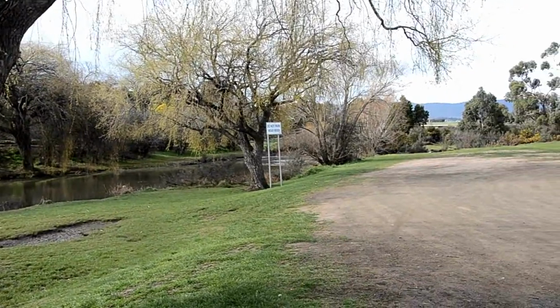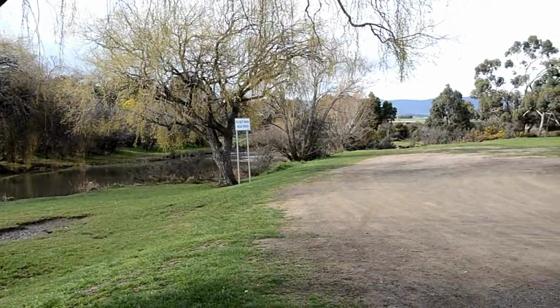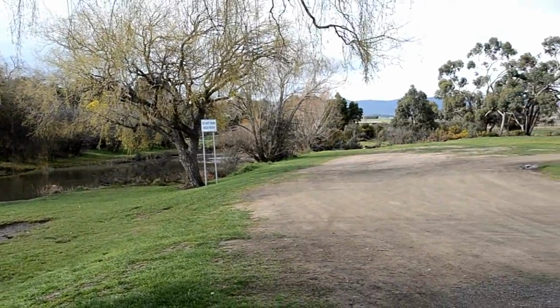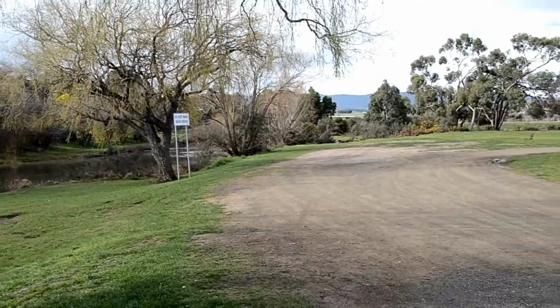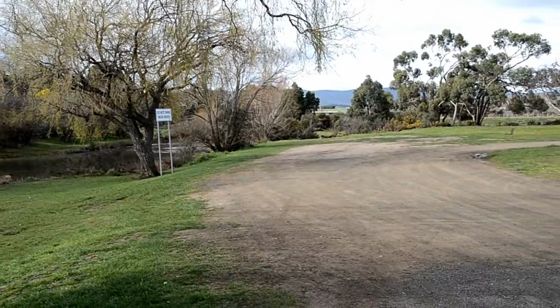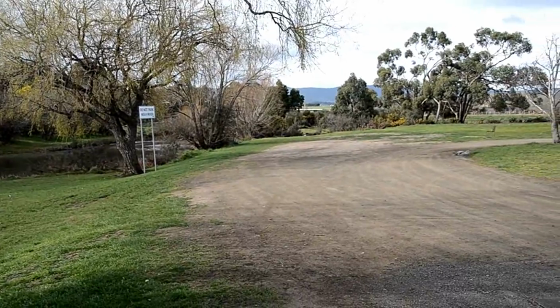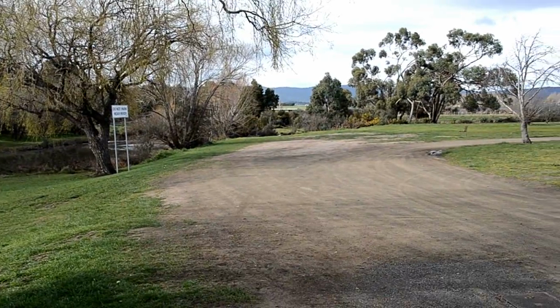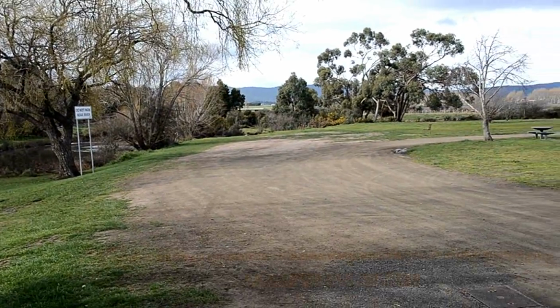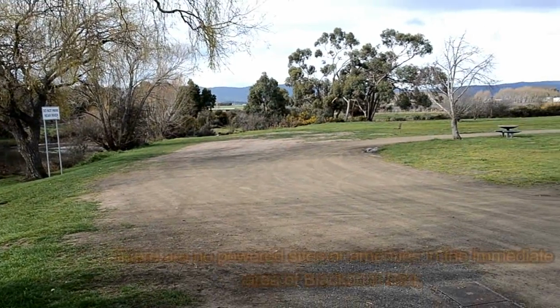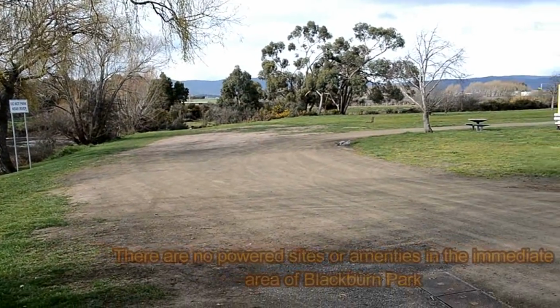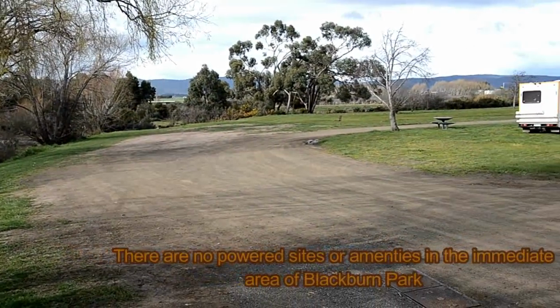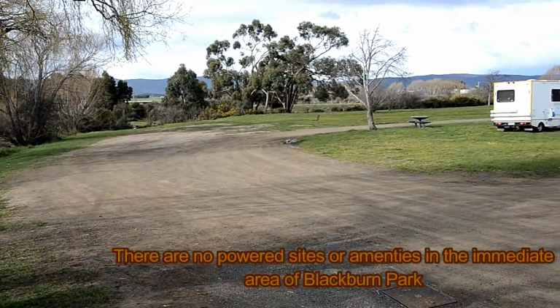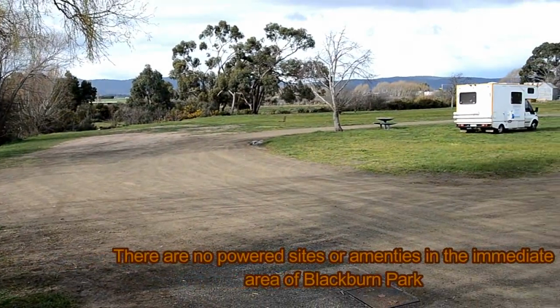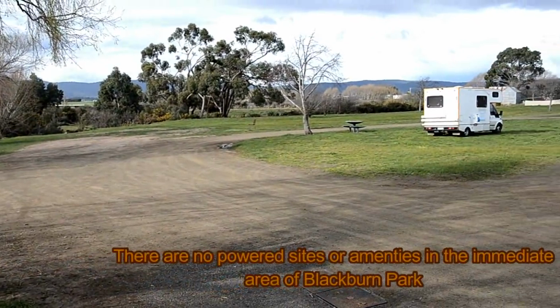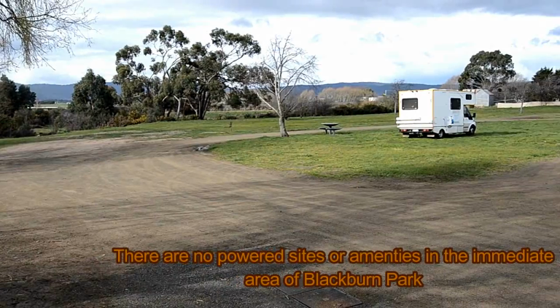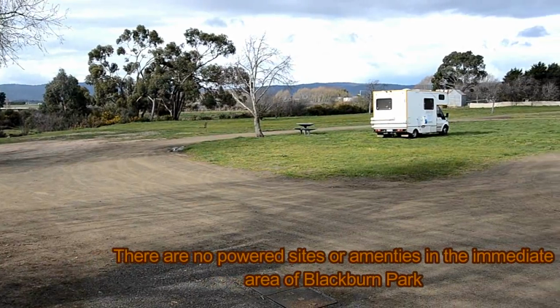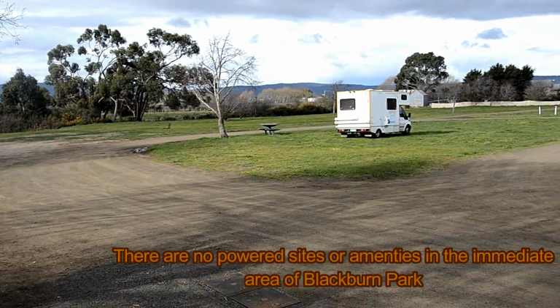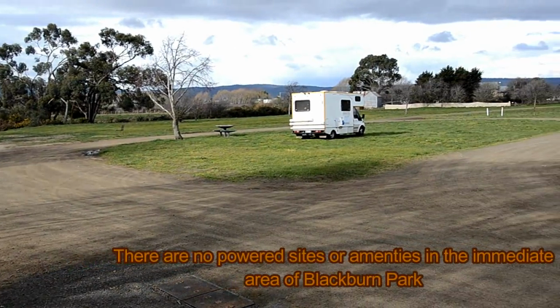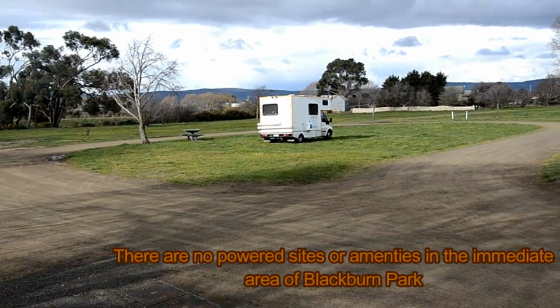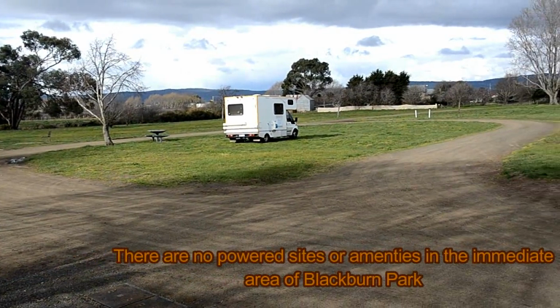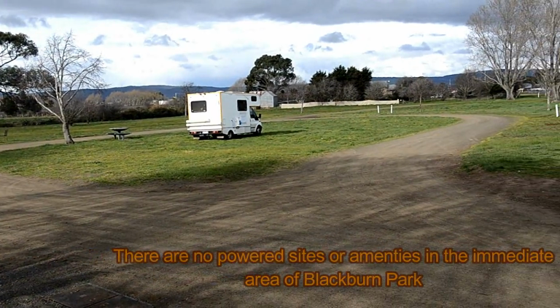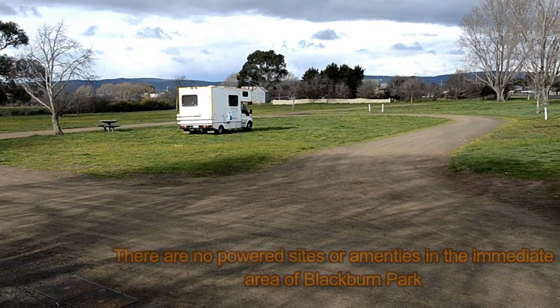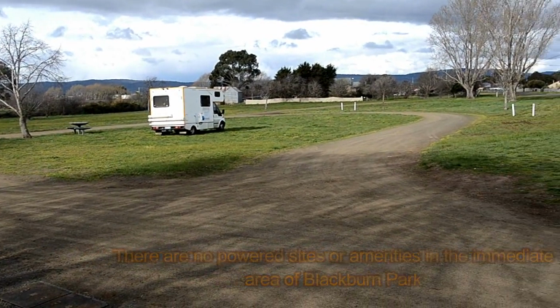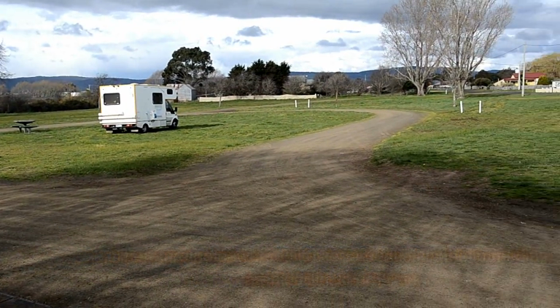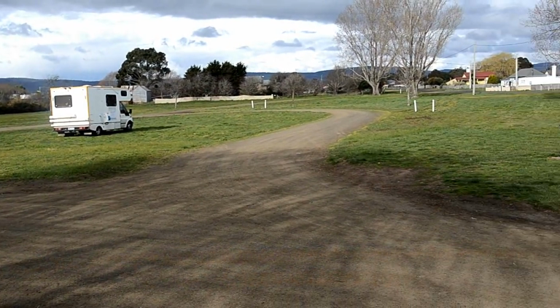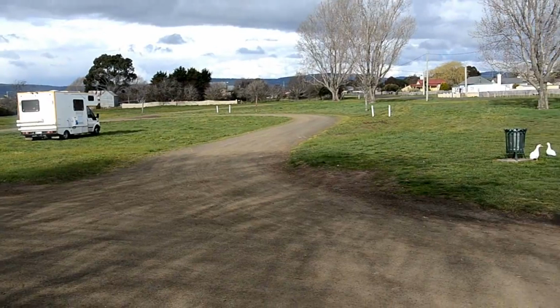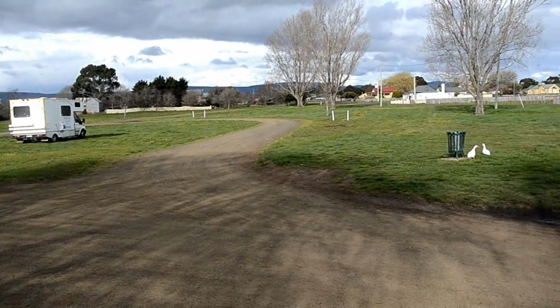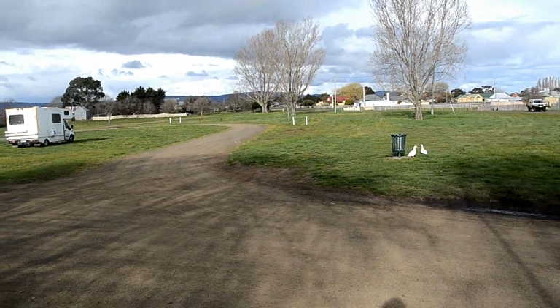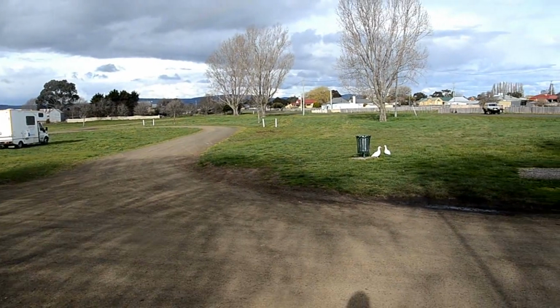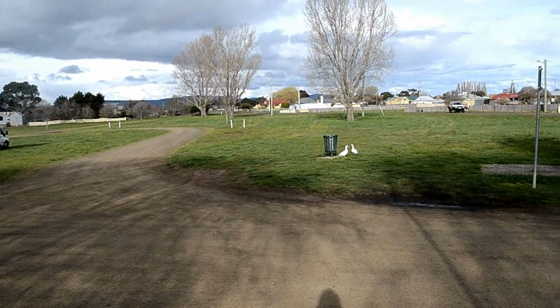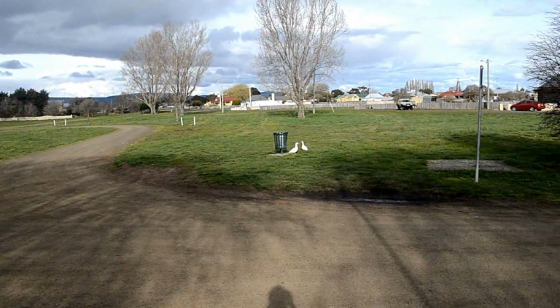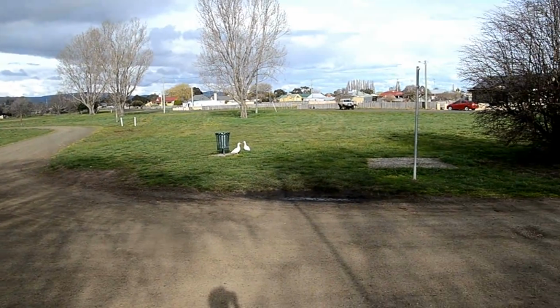At Blackburn Park there is a large grass area capable of accommodating many large vehicles. Please note however that tent-based camping is strictly prohibited. The area is regularly patrolled by local council officials.